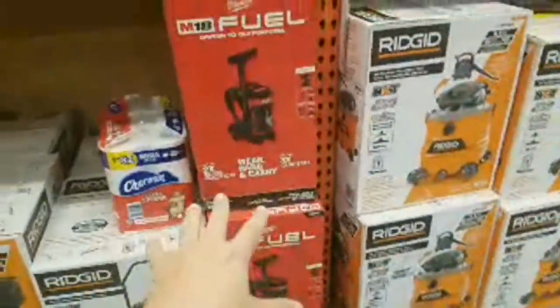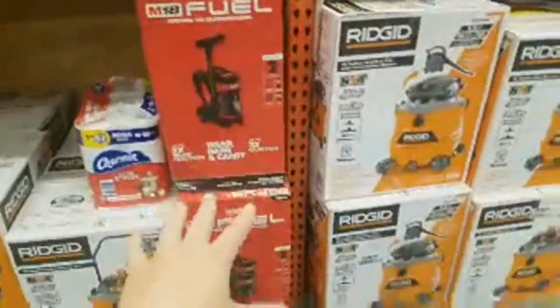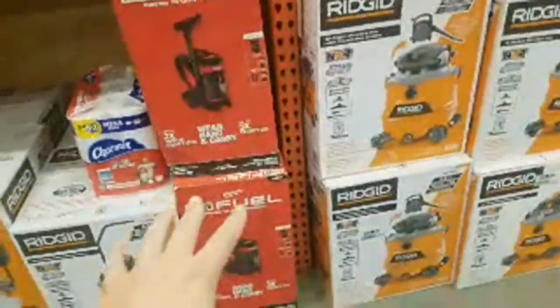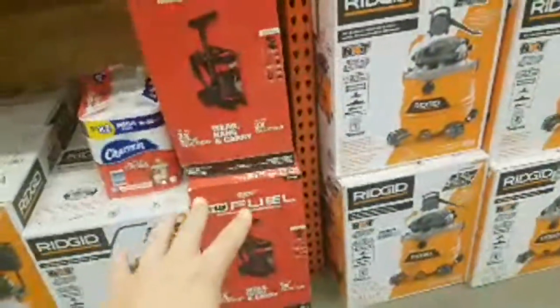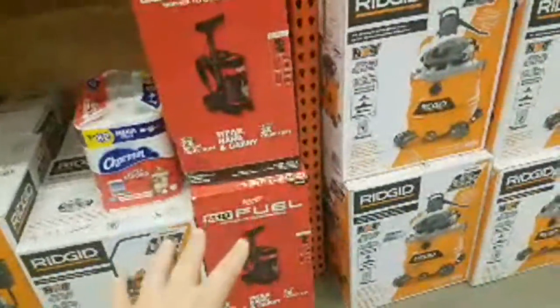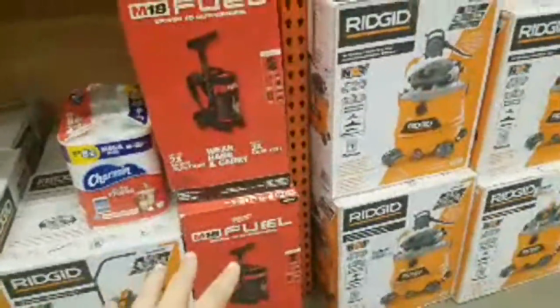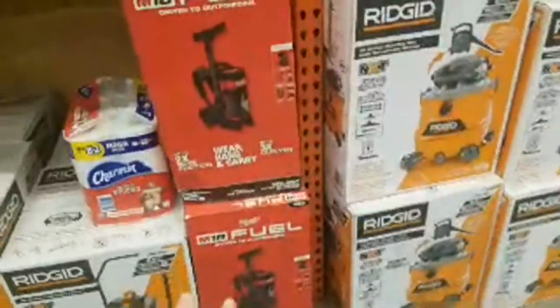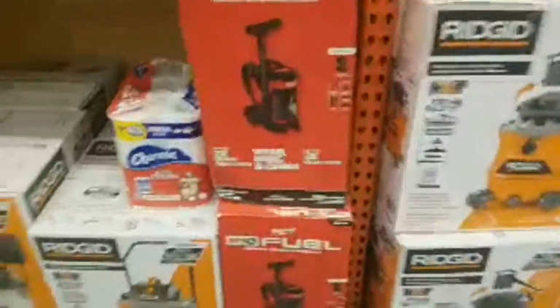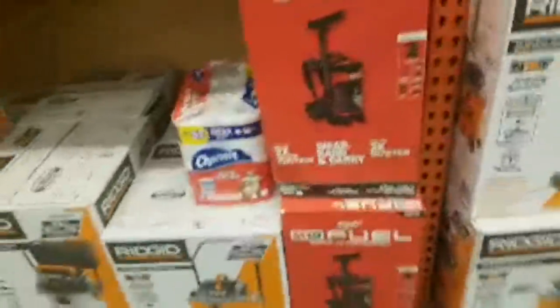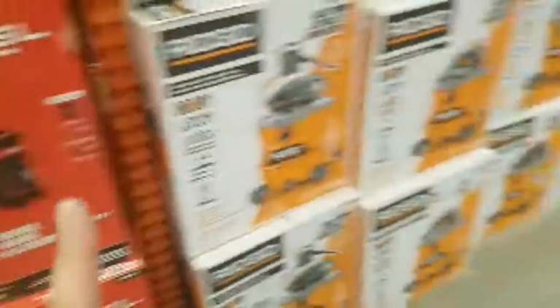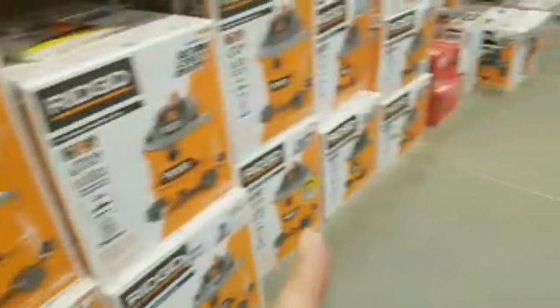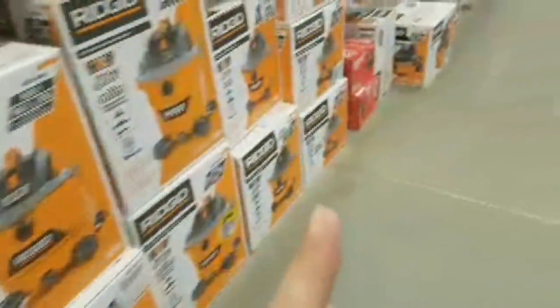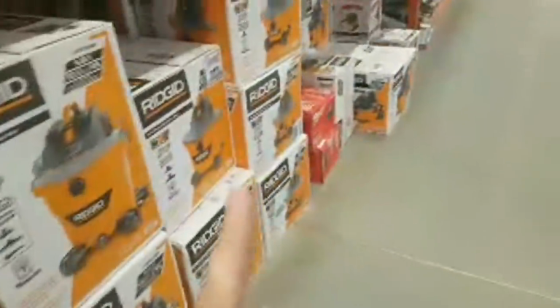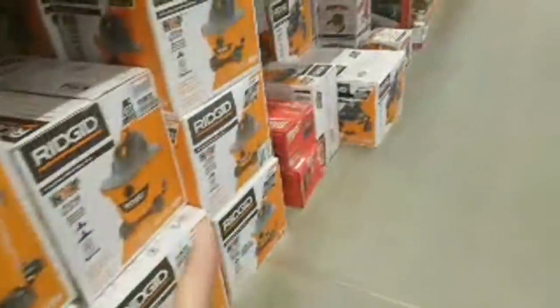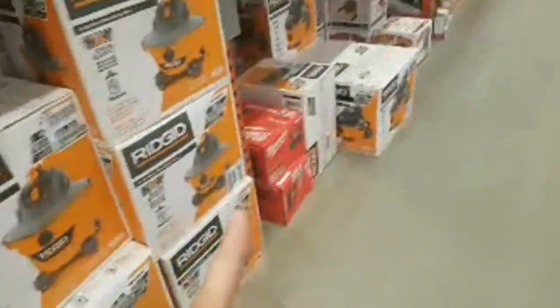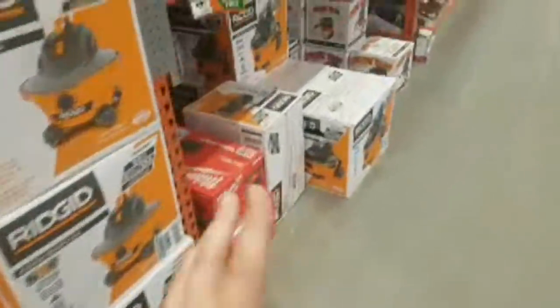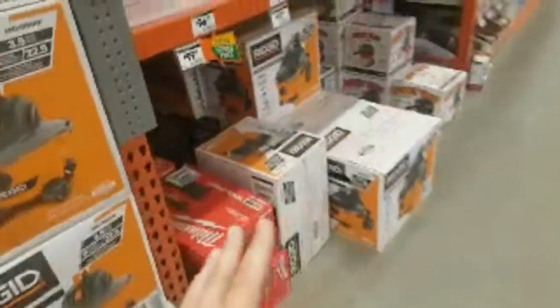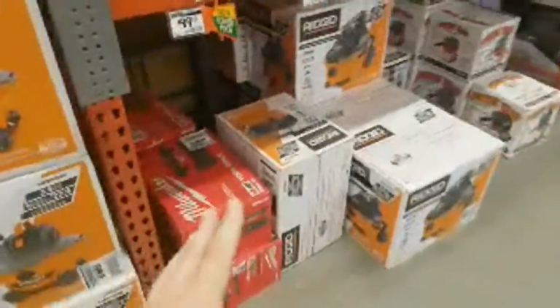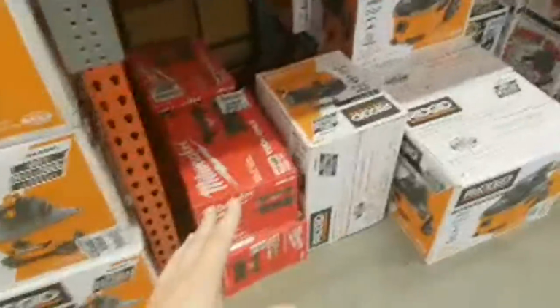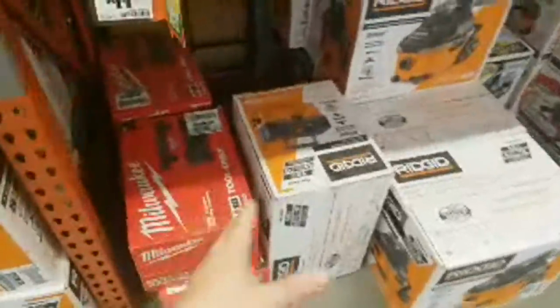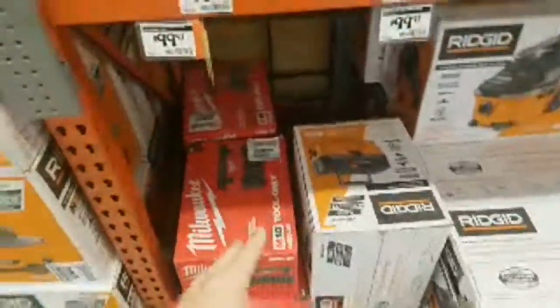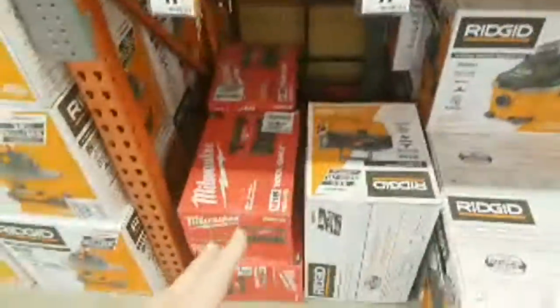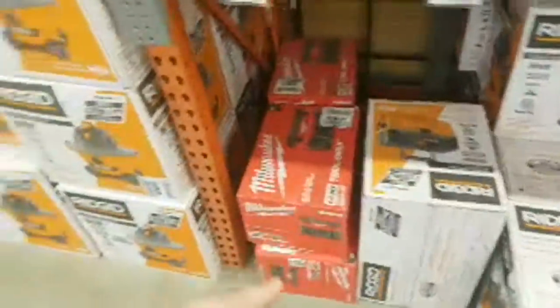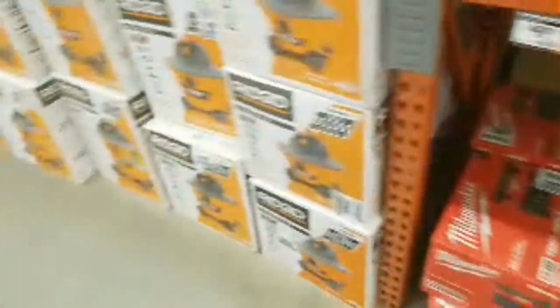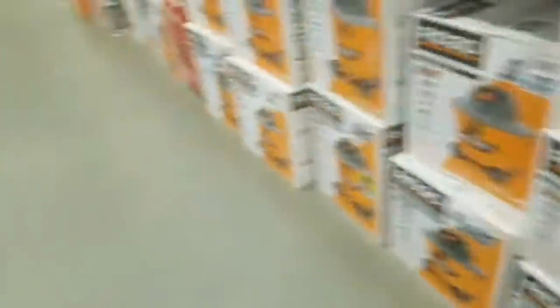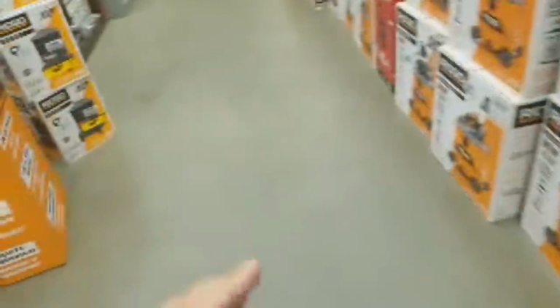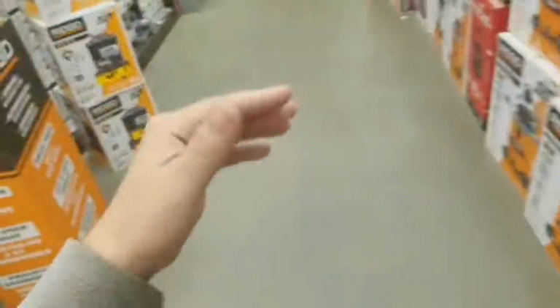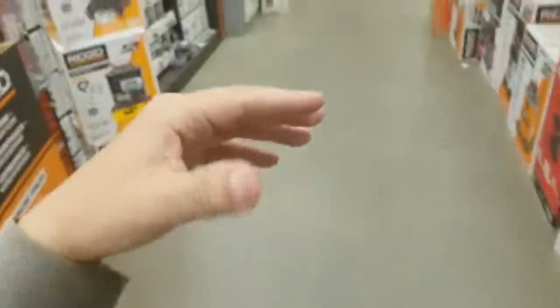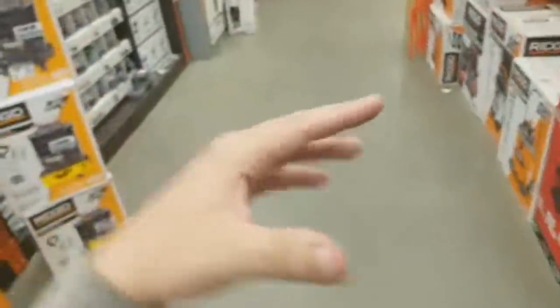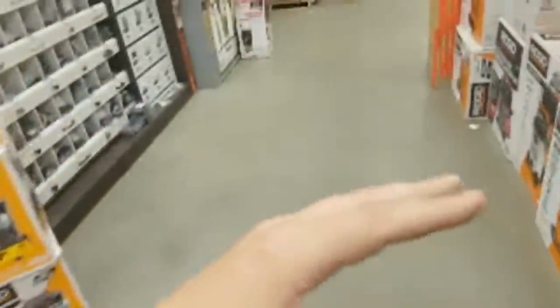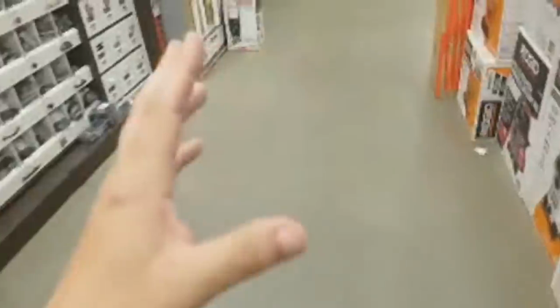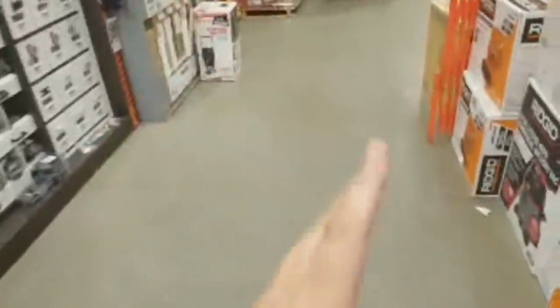Certain times I've seen some sales with it. I think we're going to see a new Milwaukee vacuum. I'm going to do a video before NPS 19 and I'm going to give predictions on what we're going to see.